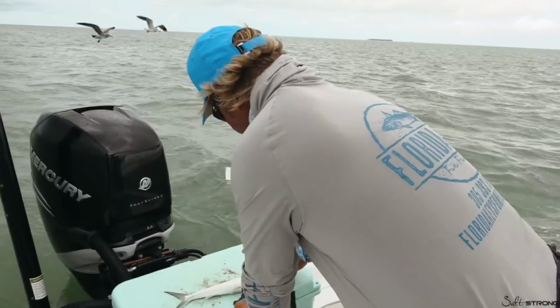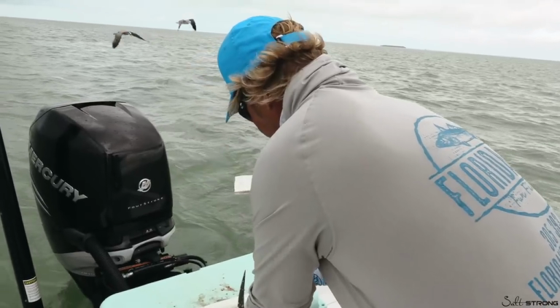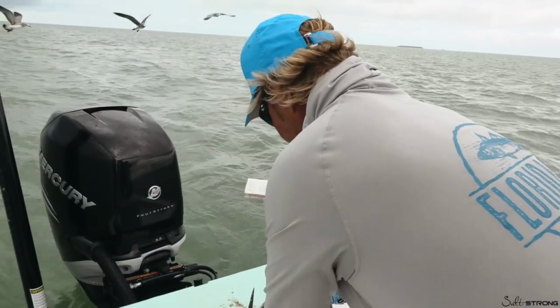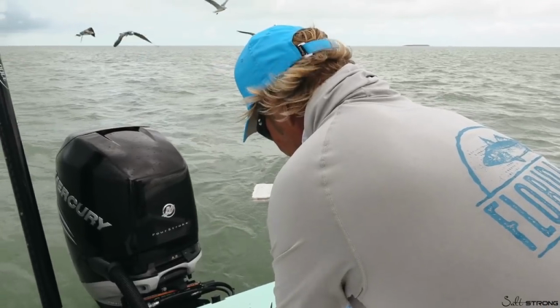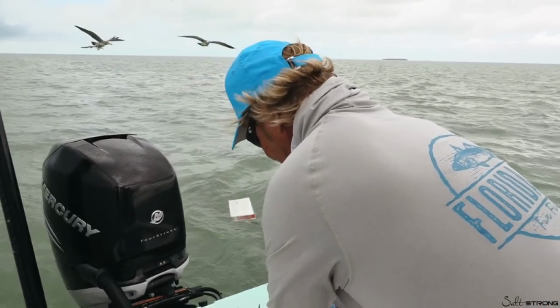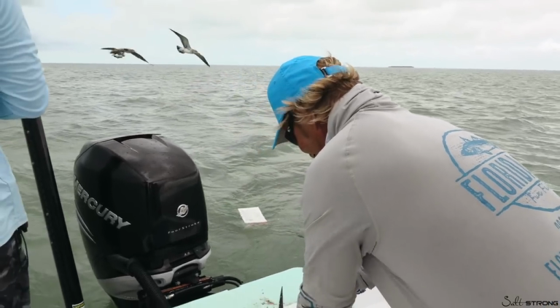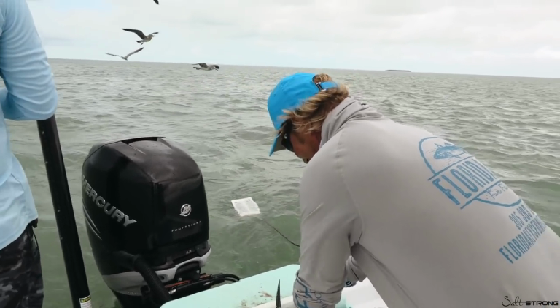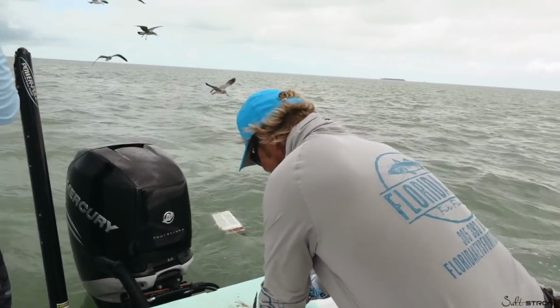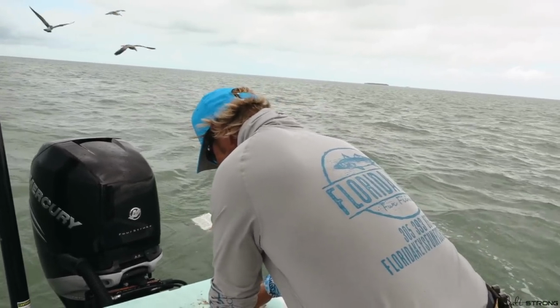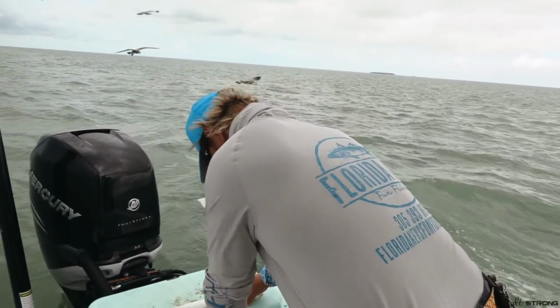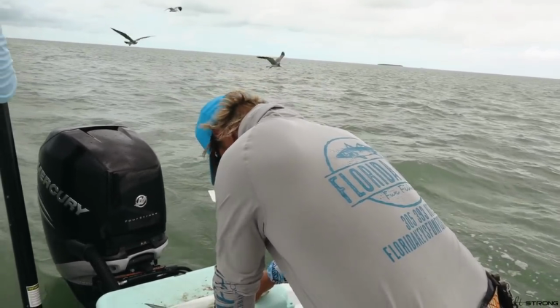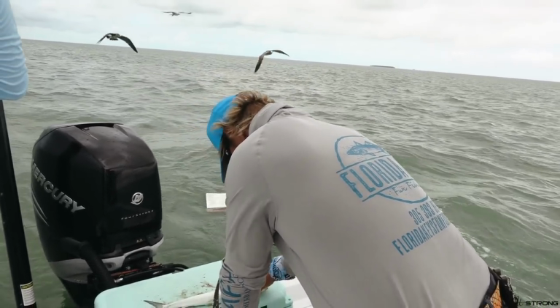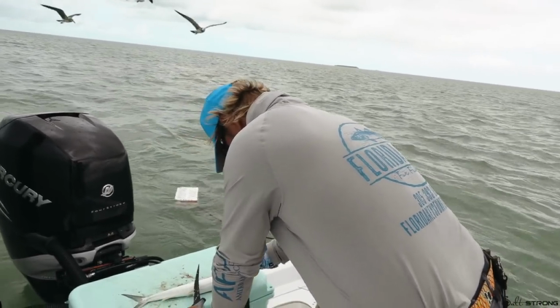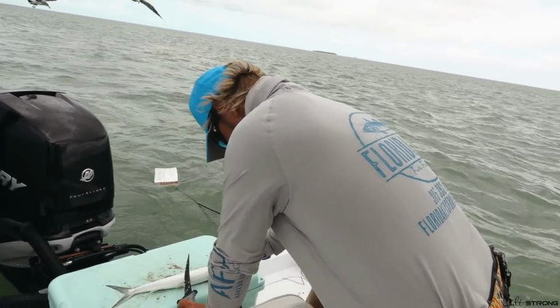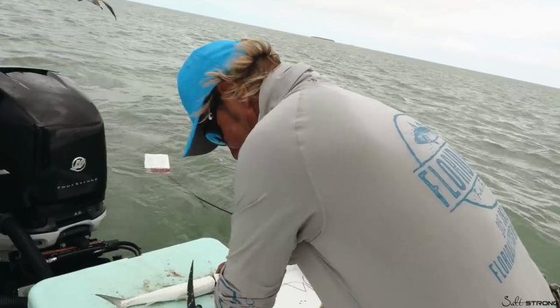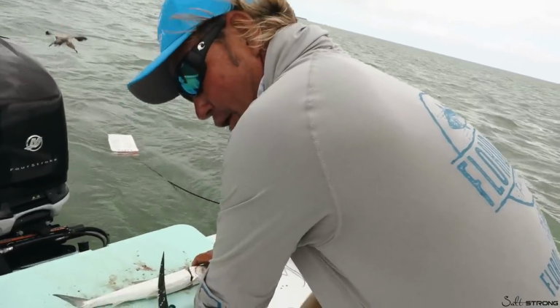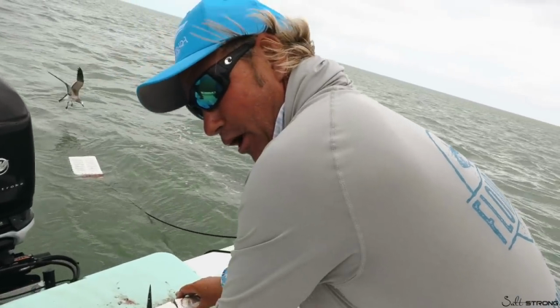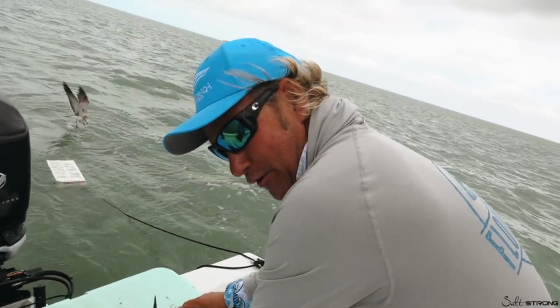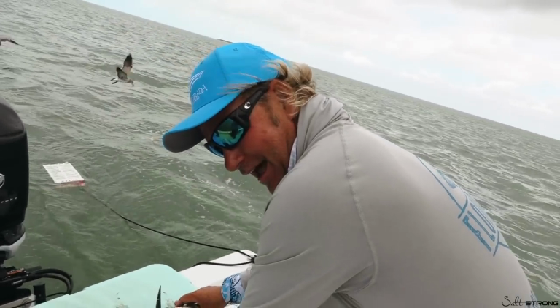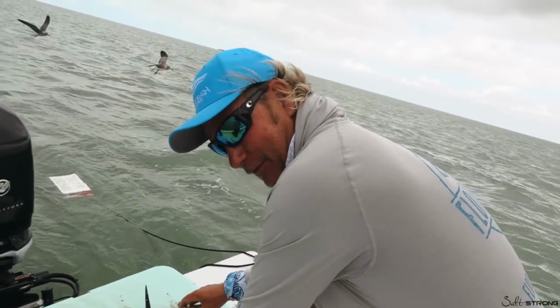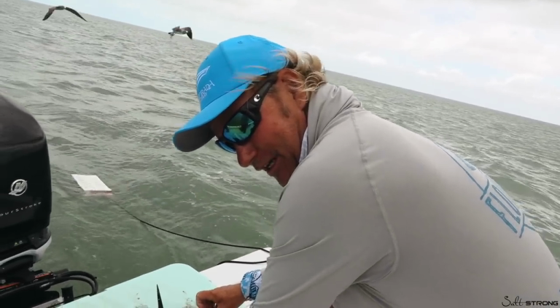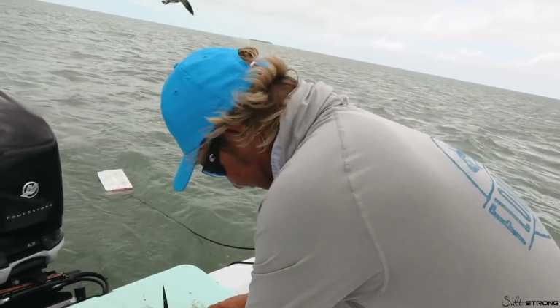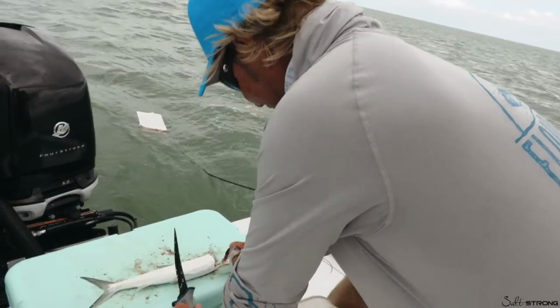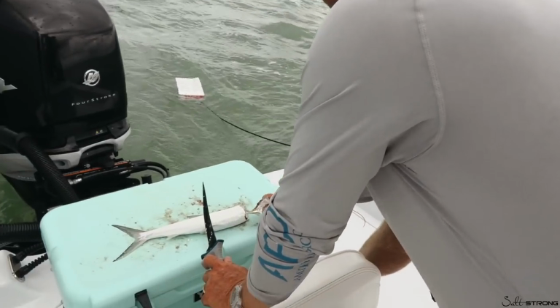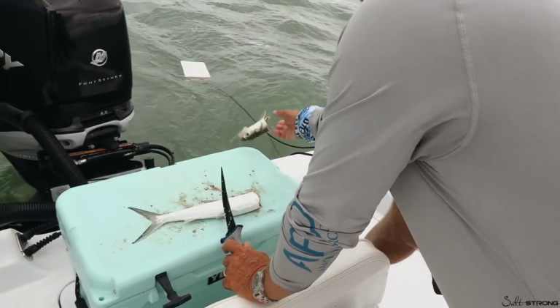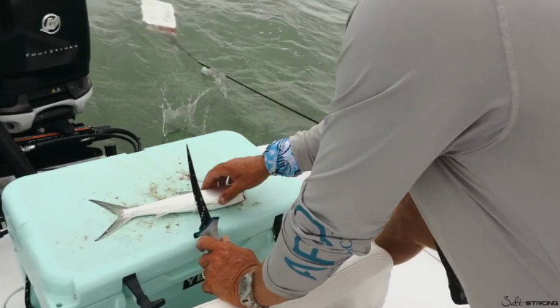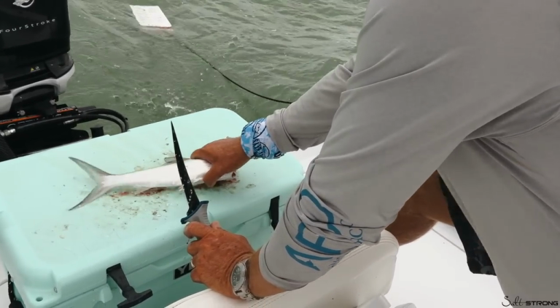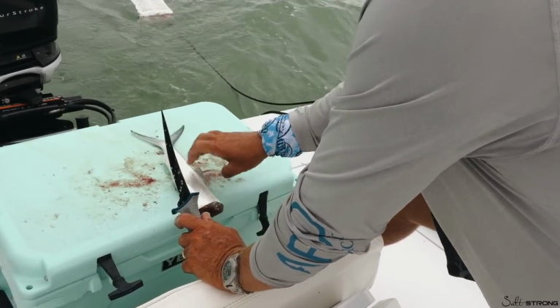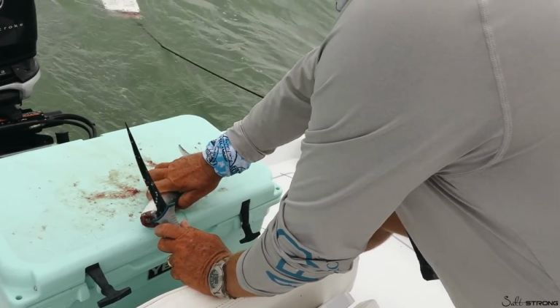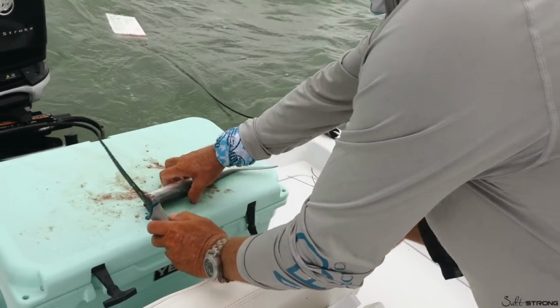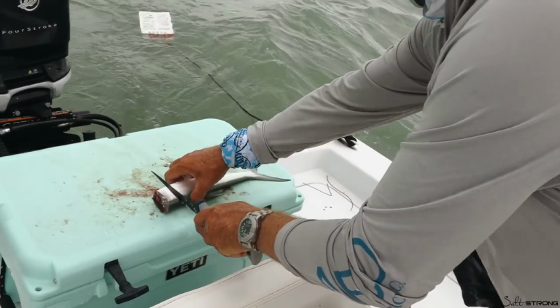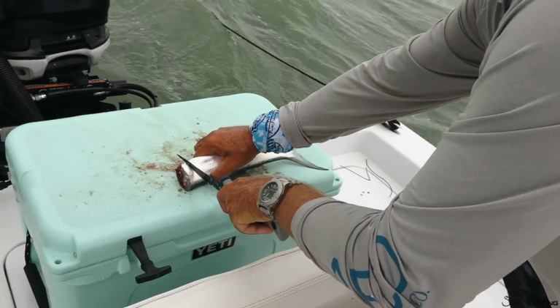Salt Strong Nation, what's up? We are back — Joe Simons, like diamonds, got Captain Hollywood. Today on Hollywood the Butcher, we got some fresh ladyfish that we've been catching and we're making some chunks here.